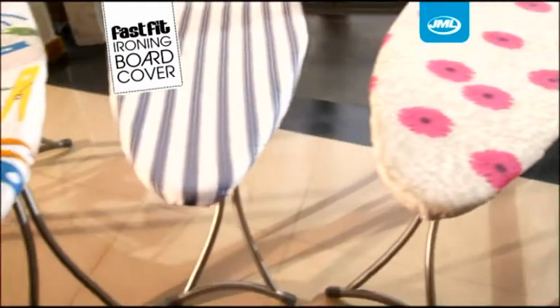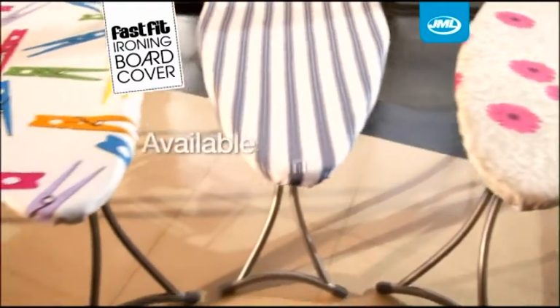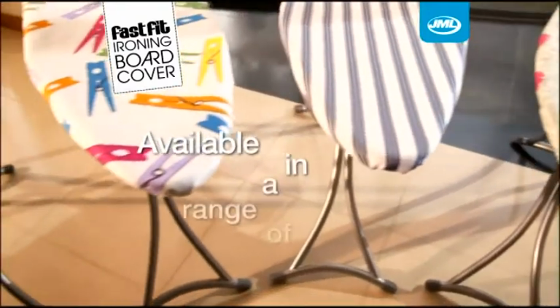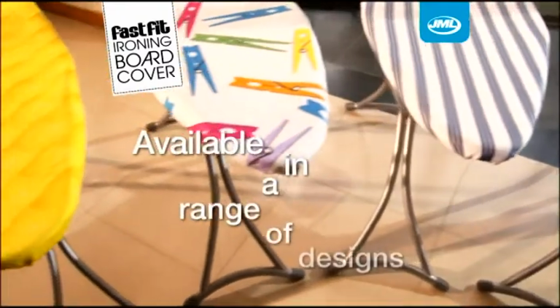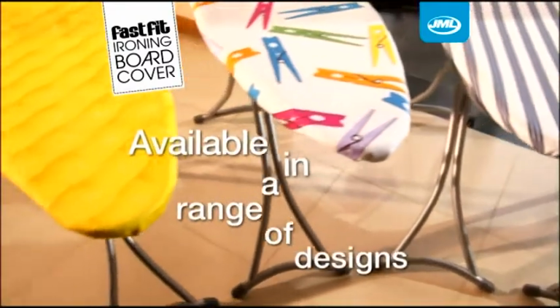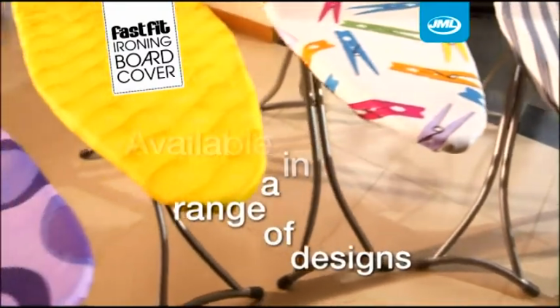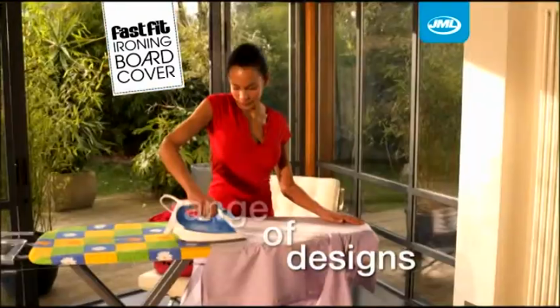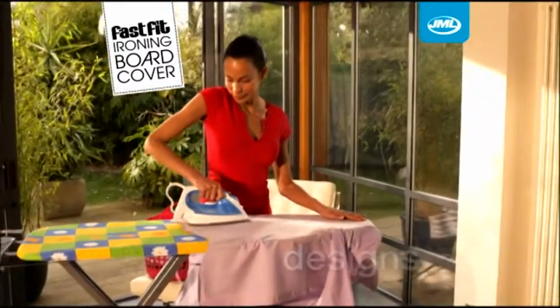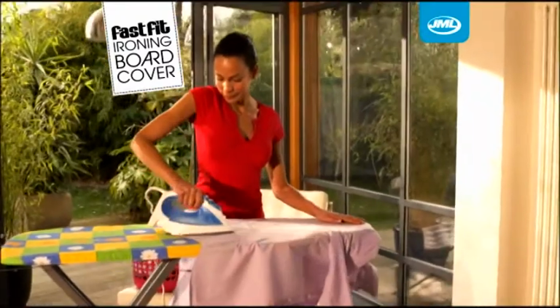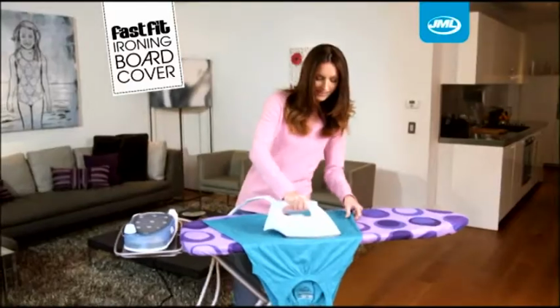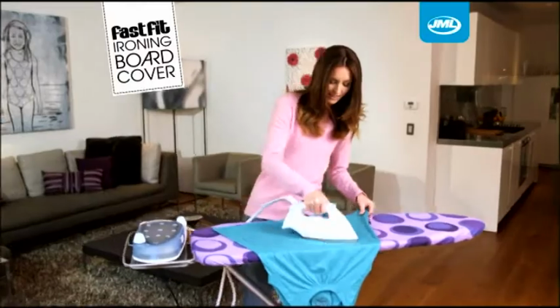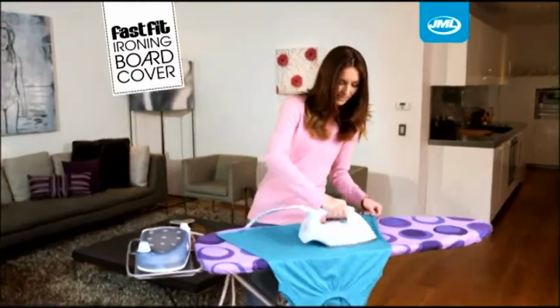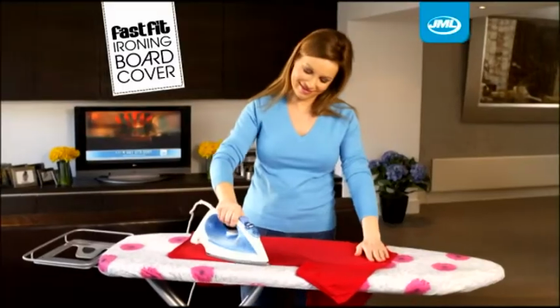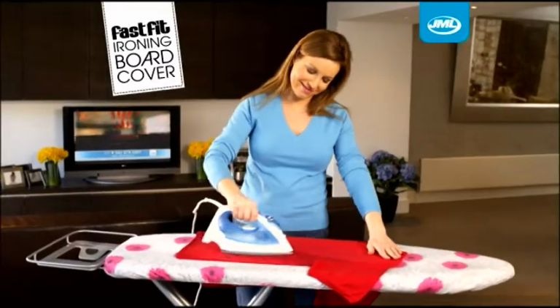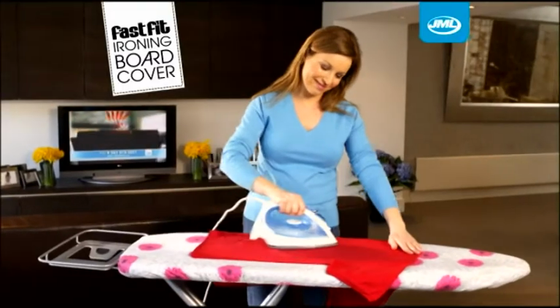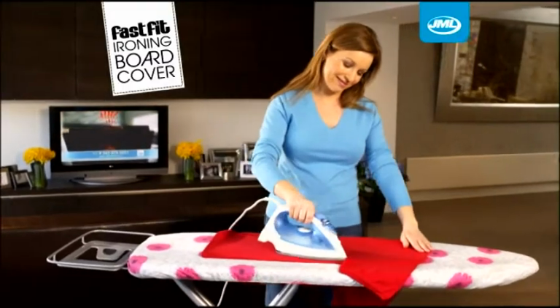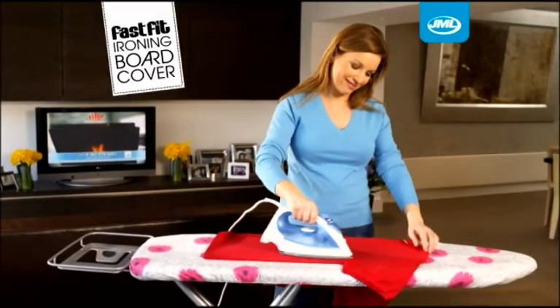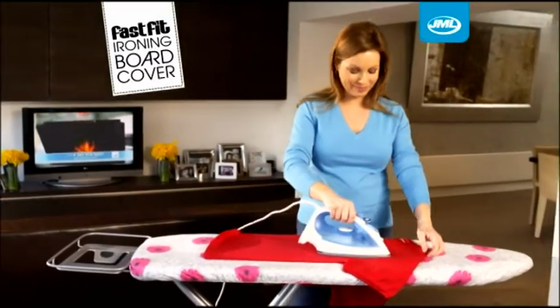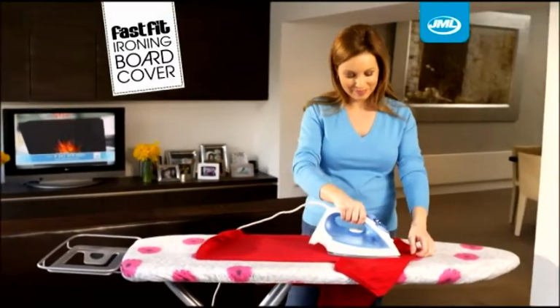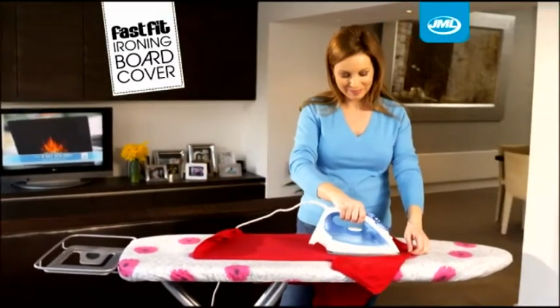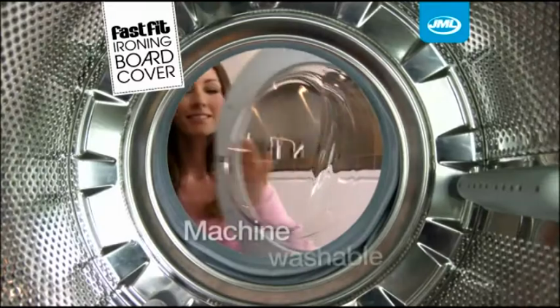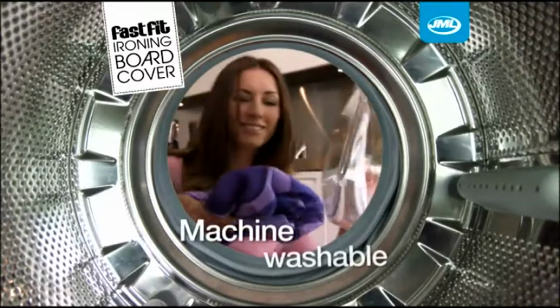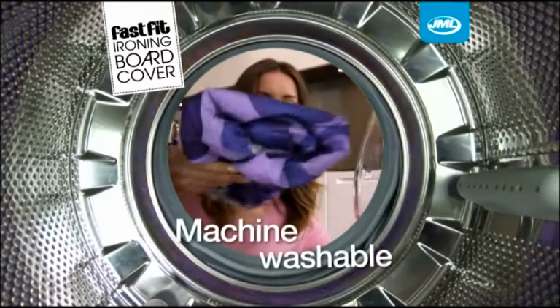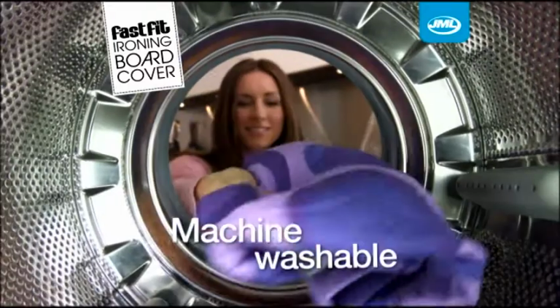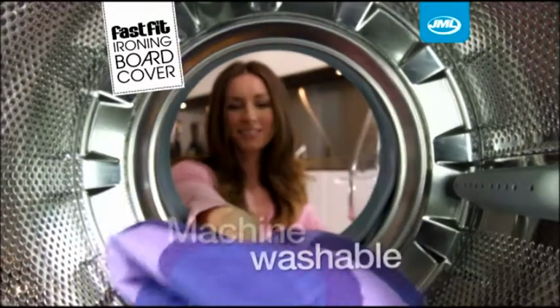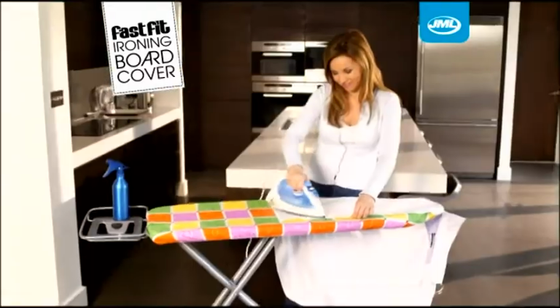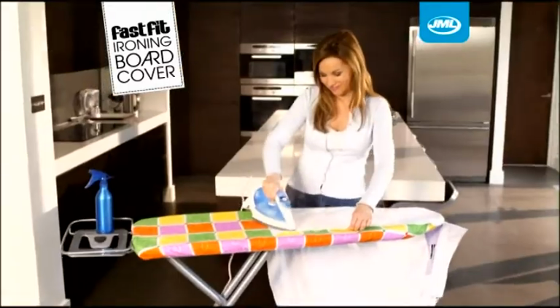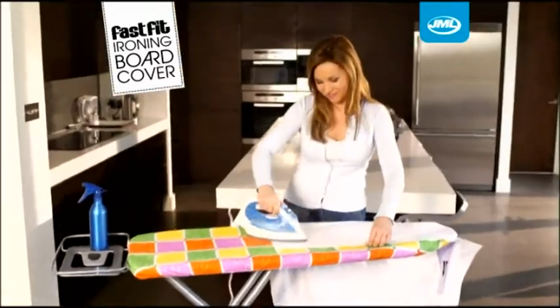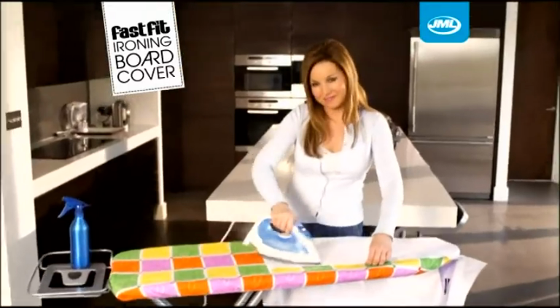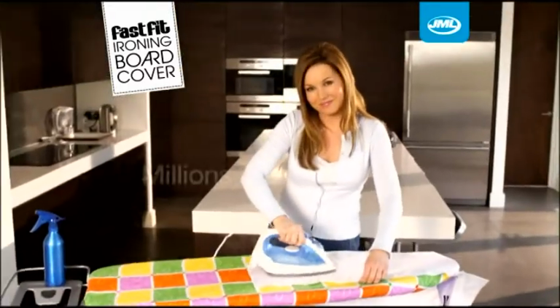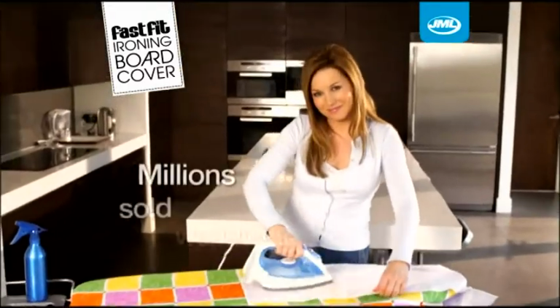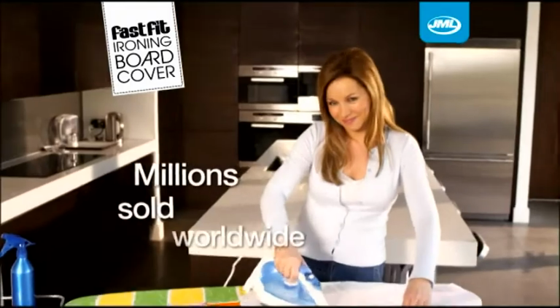Available in an exciting range of stylish designs, from traditional to contemporary, the FastFit ironing board cover brightens up the ironing and brightens up your home. It's even machine washable, so it's easier to keep your FastFit ironing board cover looking at its best.